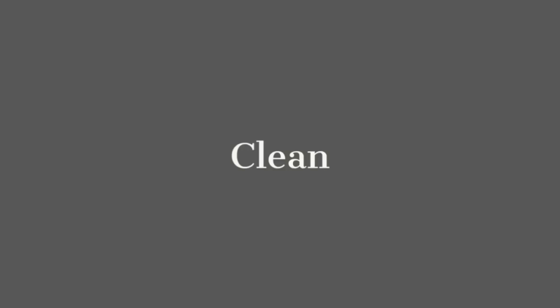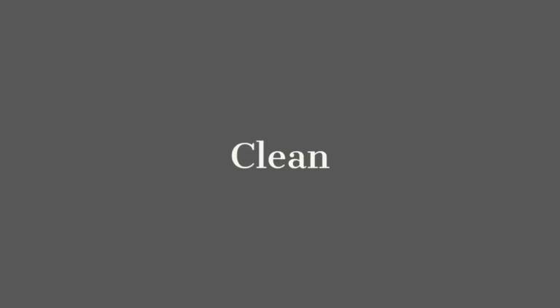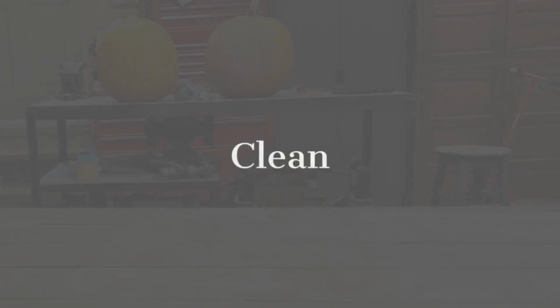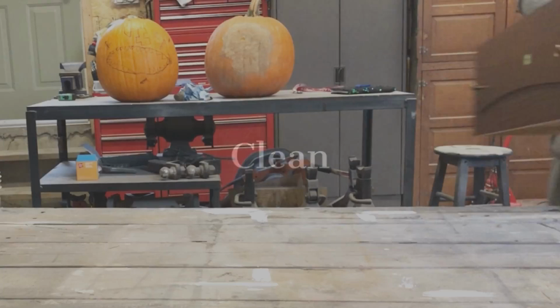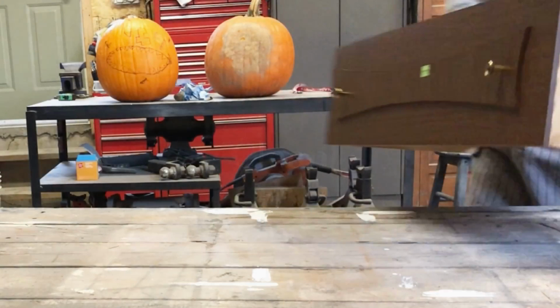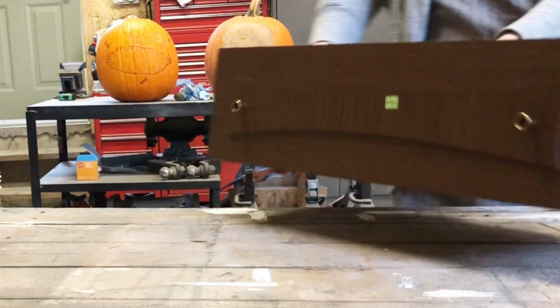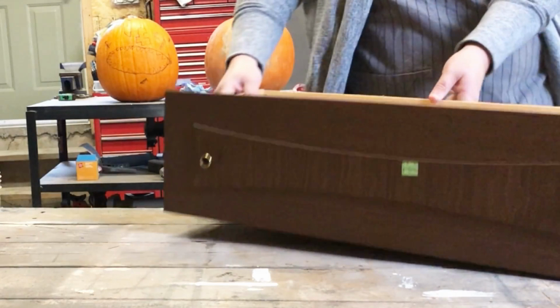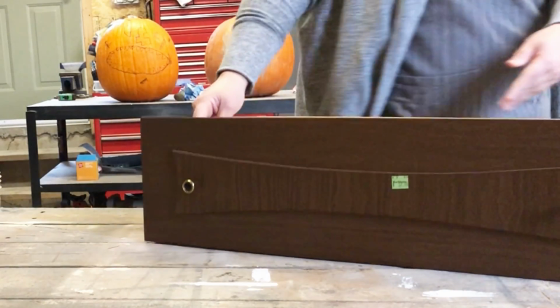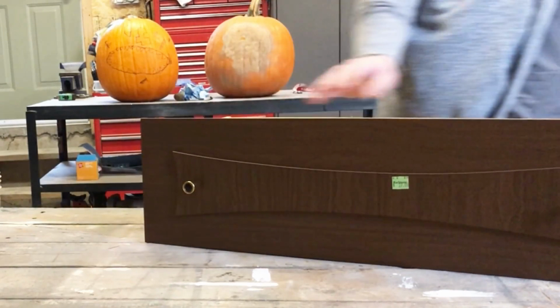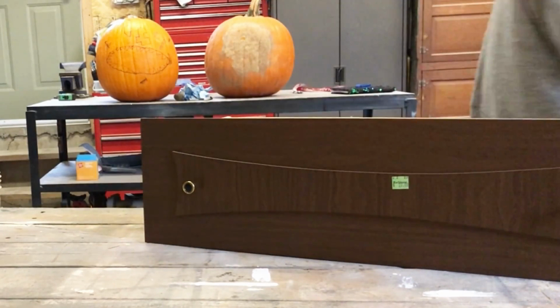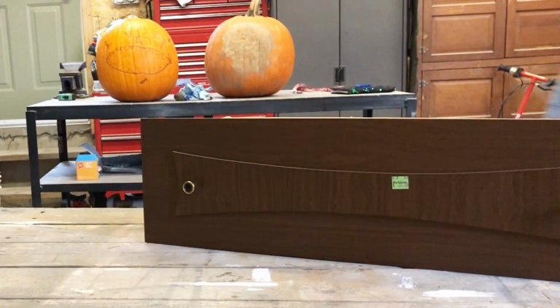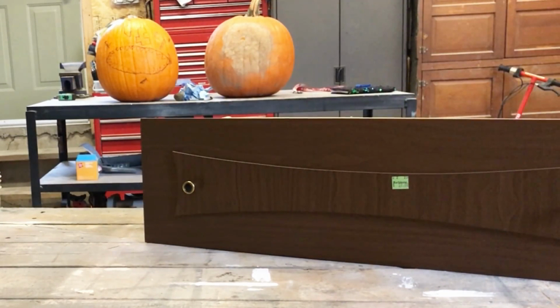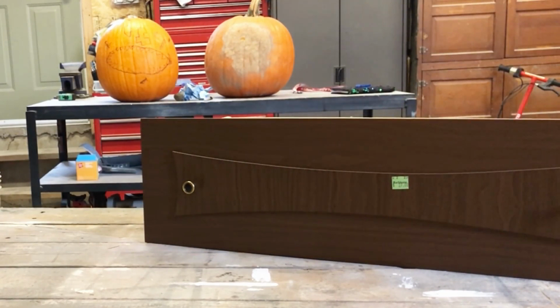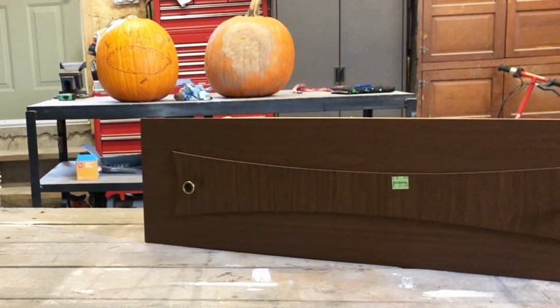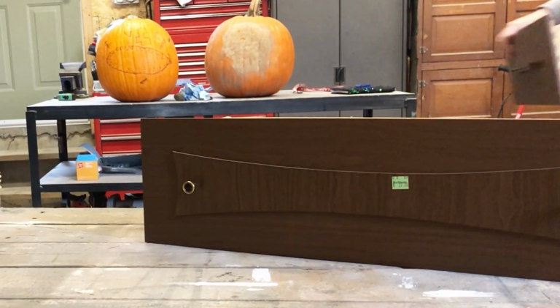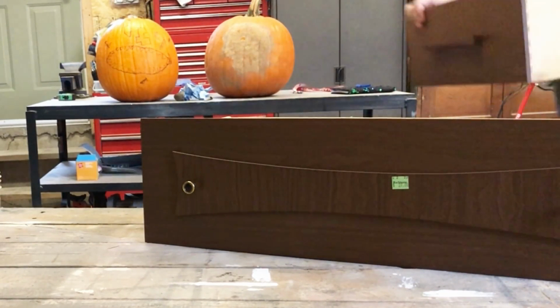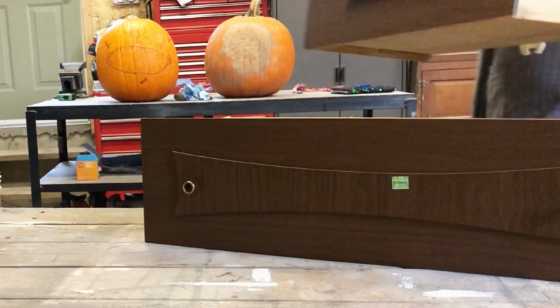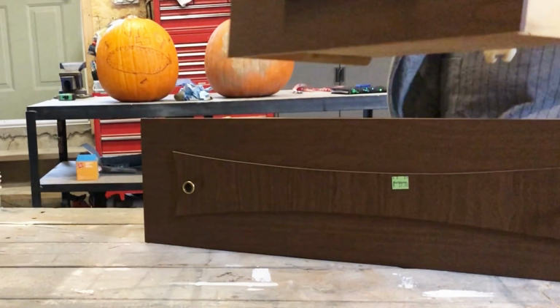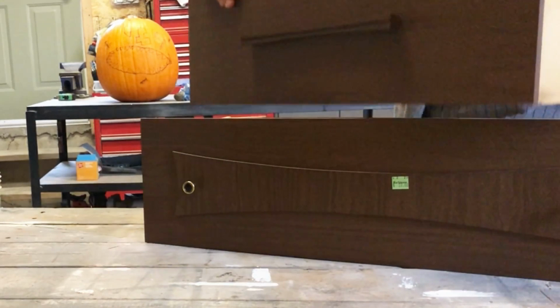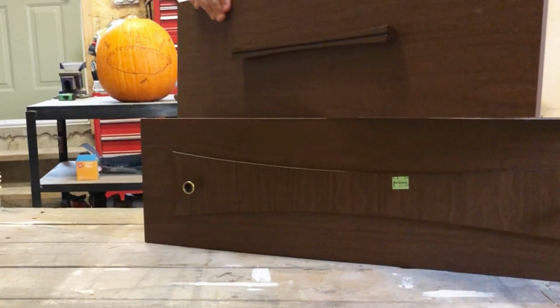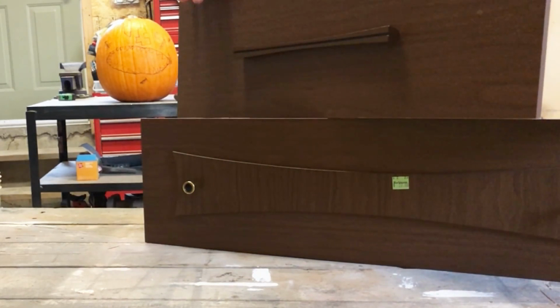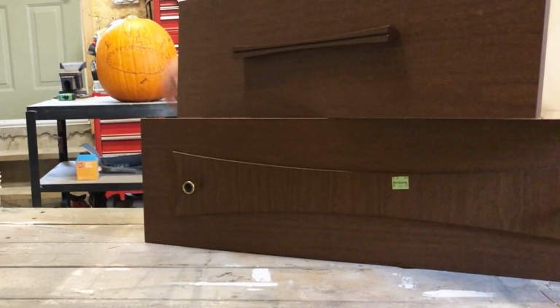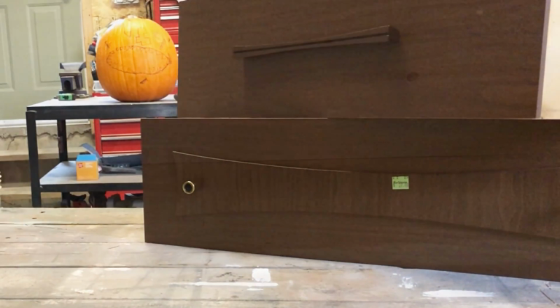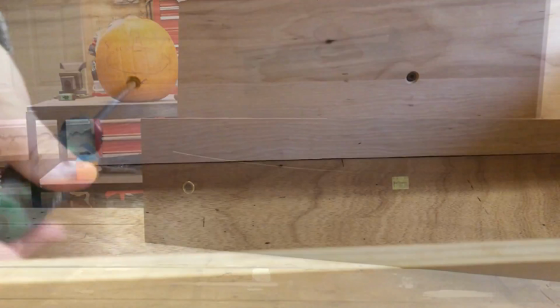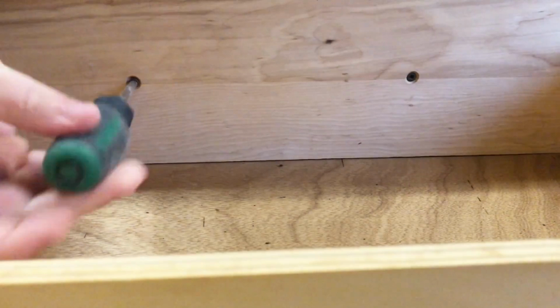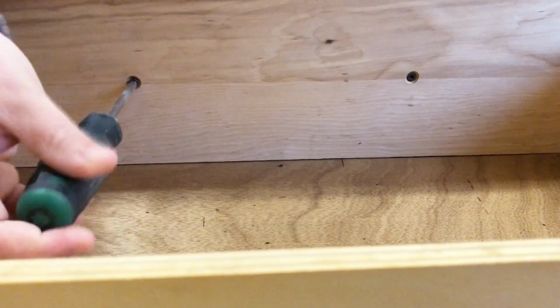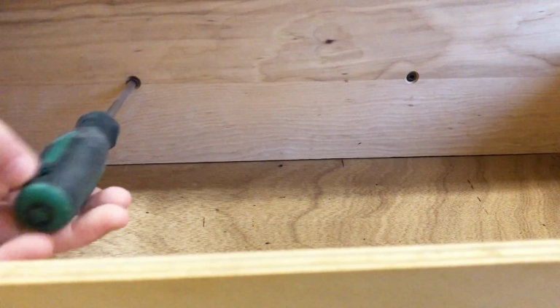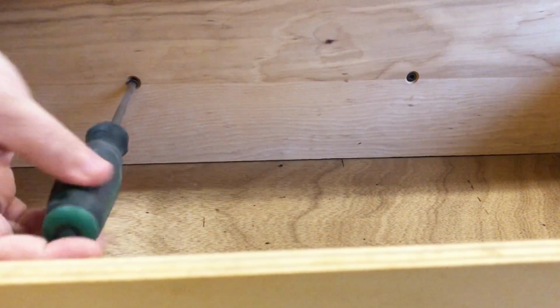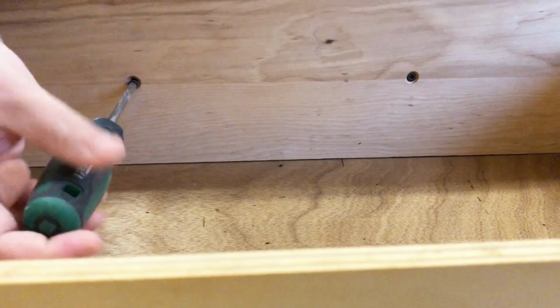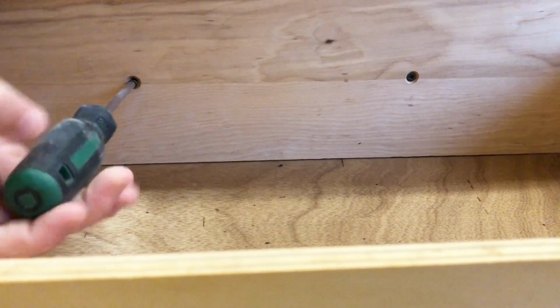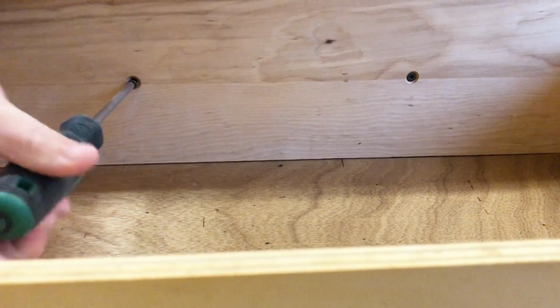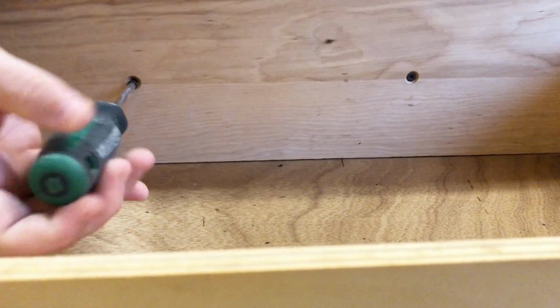As always, the first step in this flip is going to be a really thorough cleaning. I started by pulling out all the drawers and removing all the hardware.